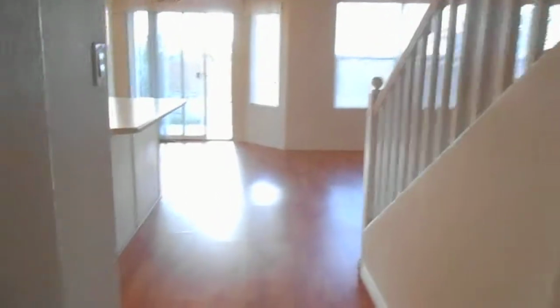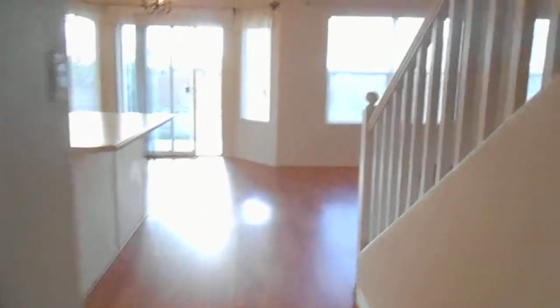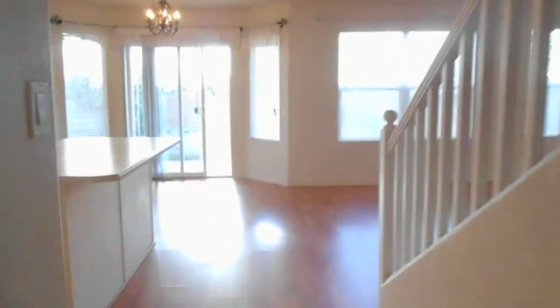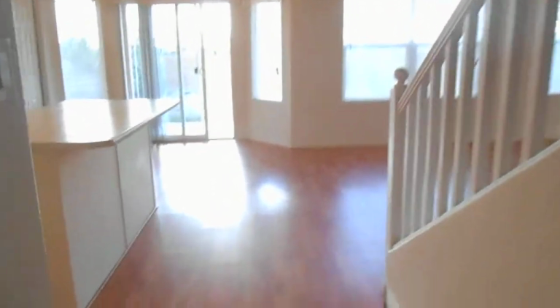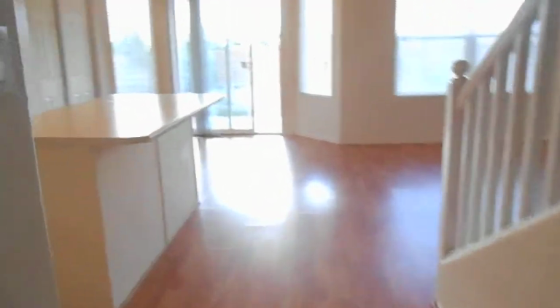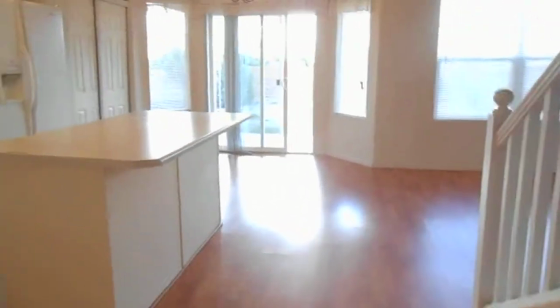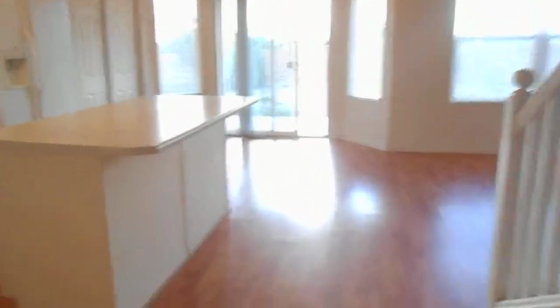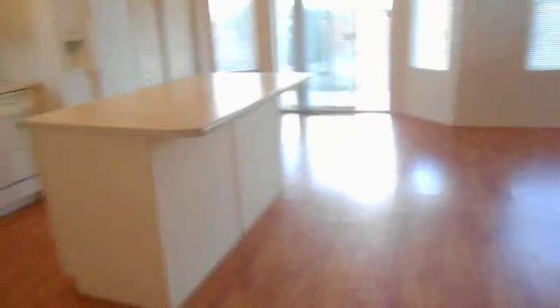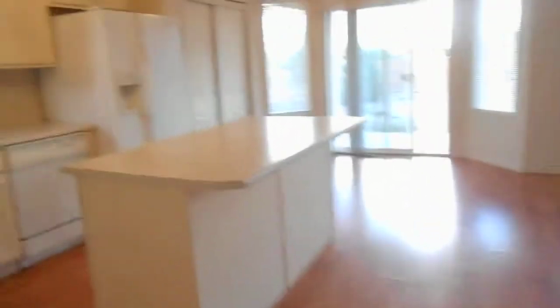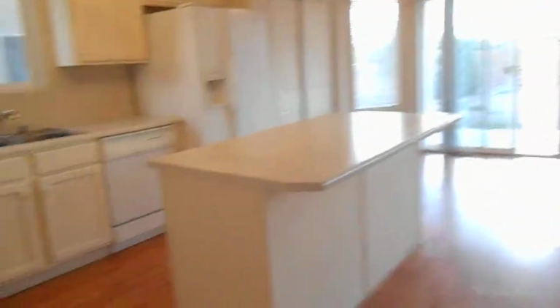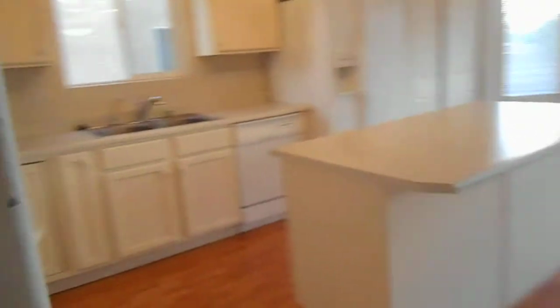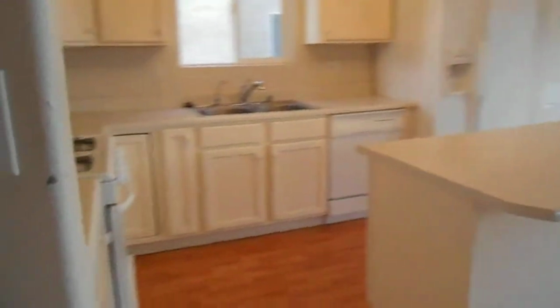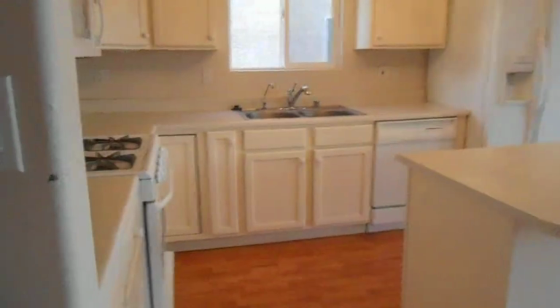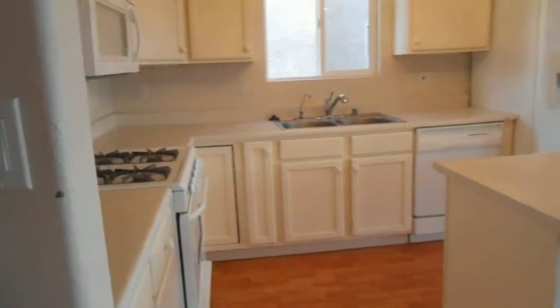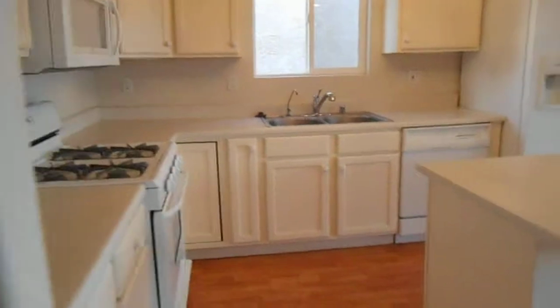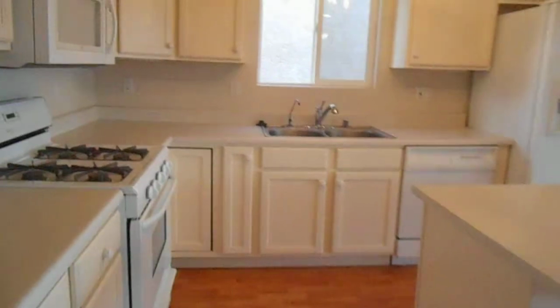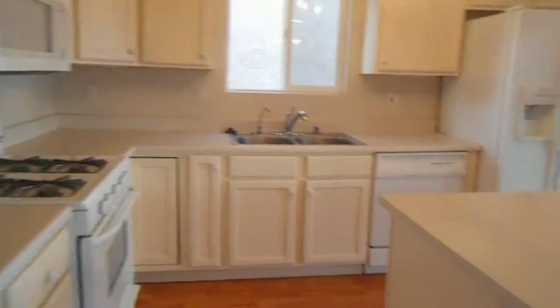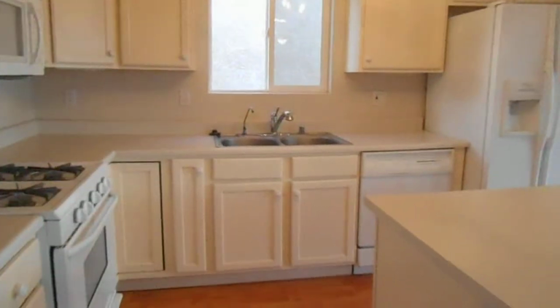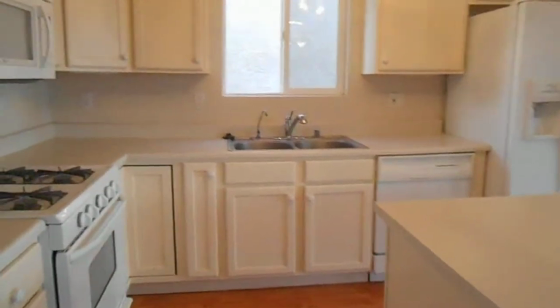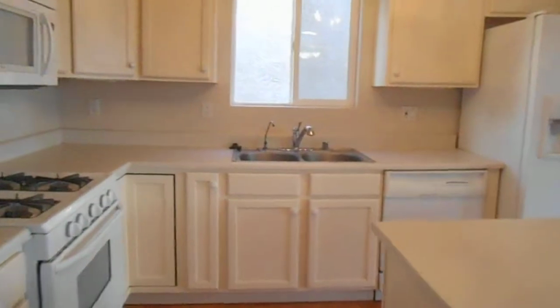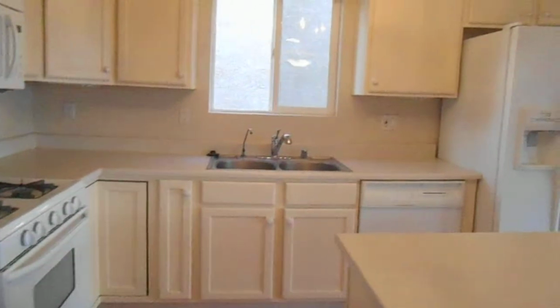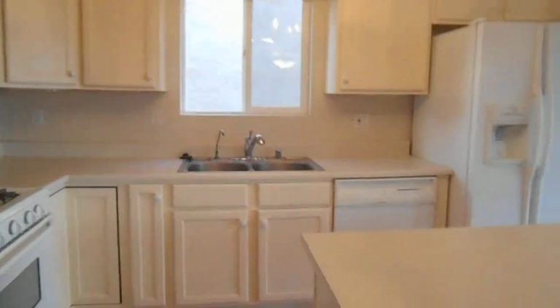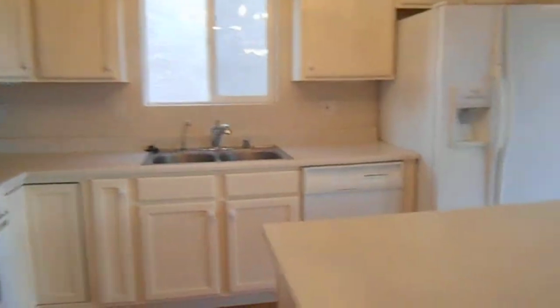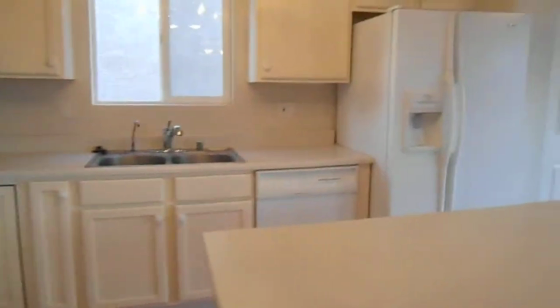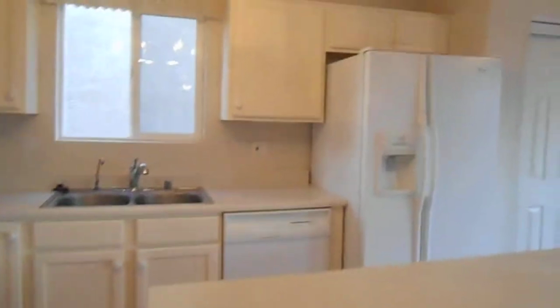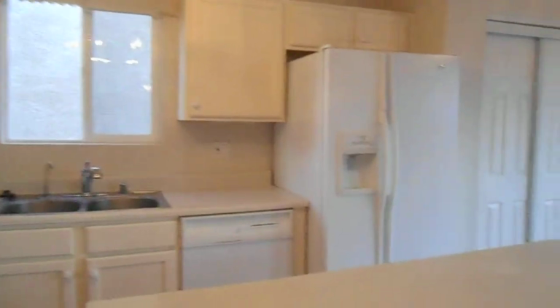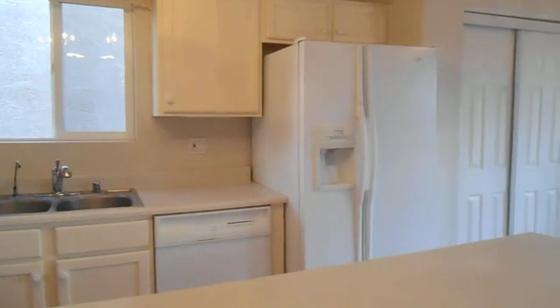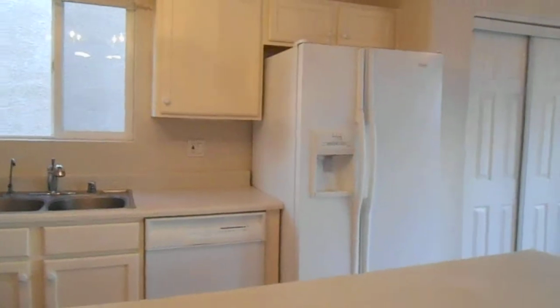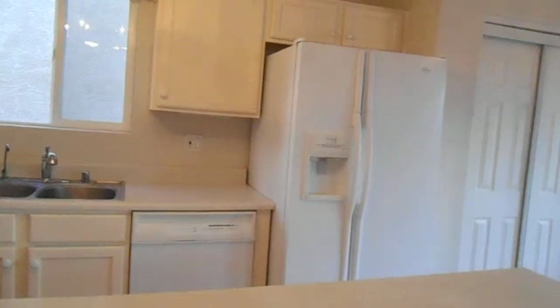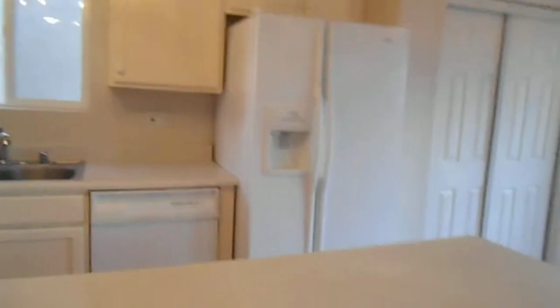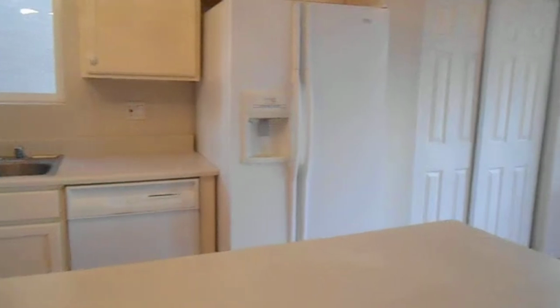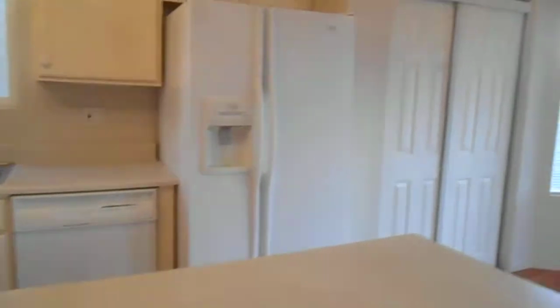We're making our way into the kitchen. I see a beautiful bright kitchen here. This home does include all major appliances, including that beautiful double door refrigerator right there.